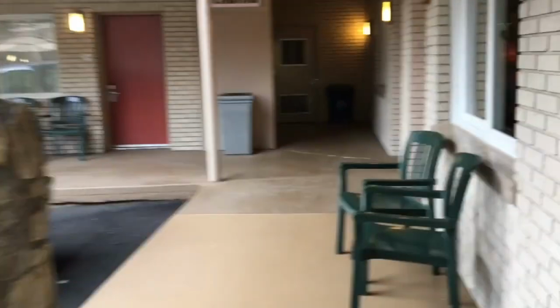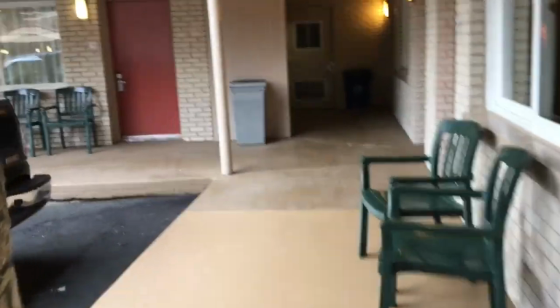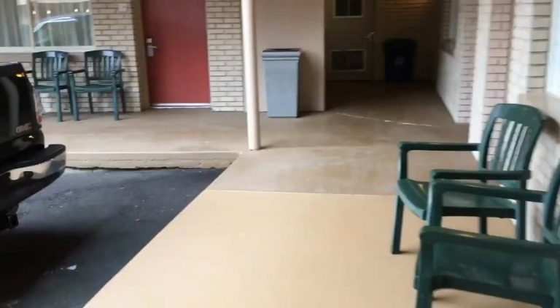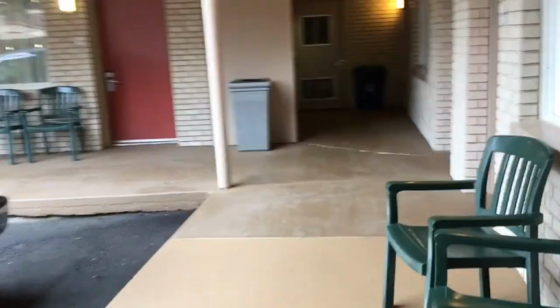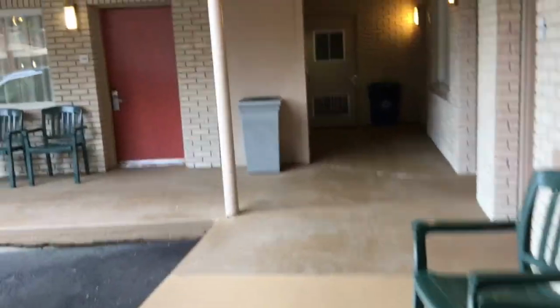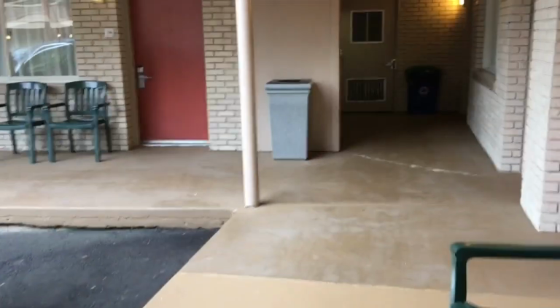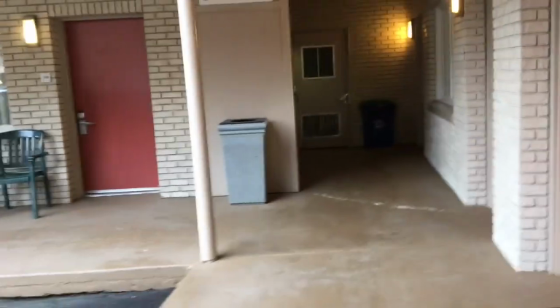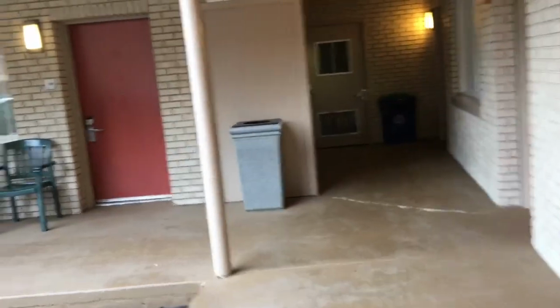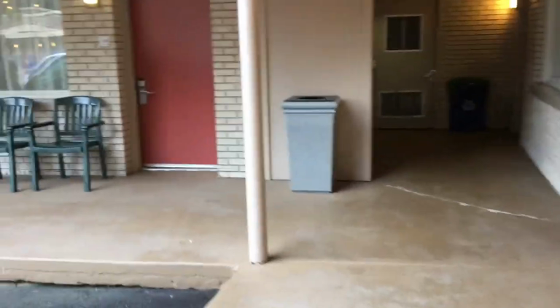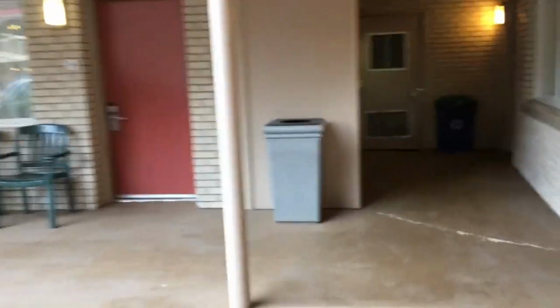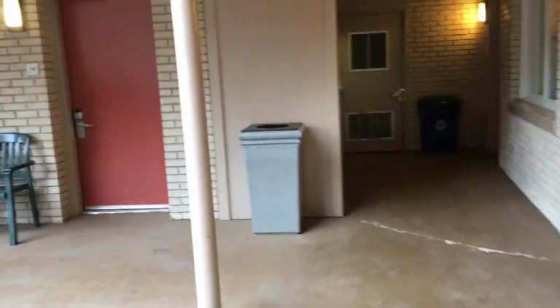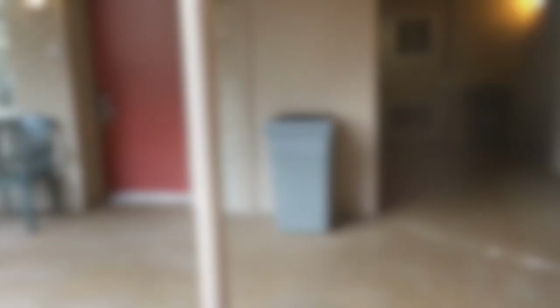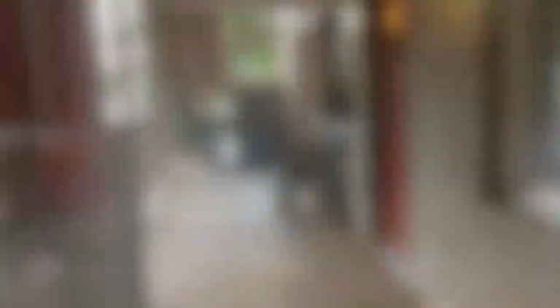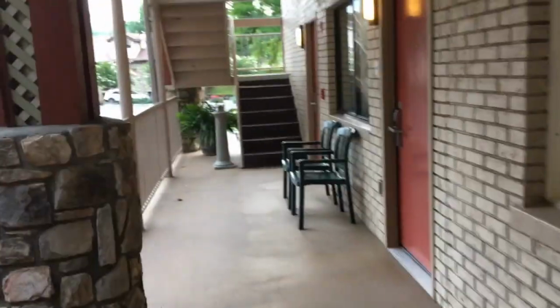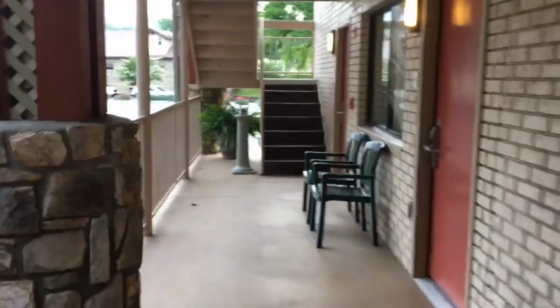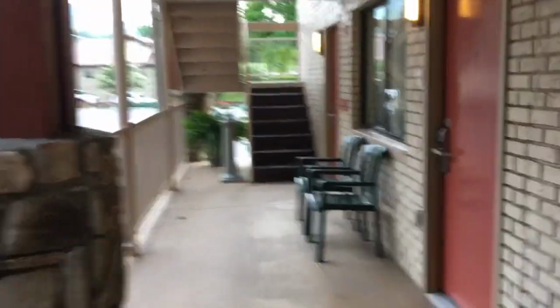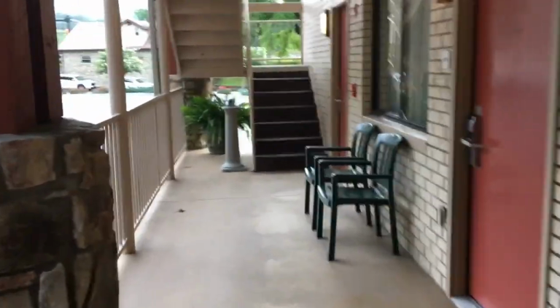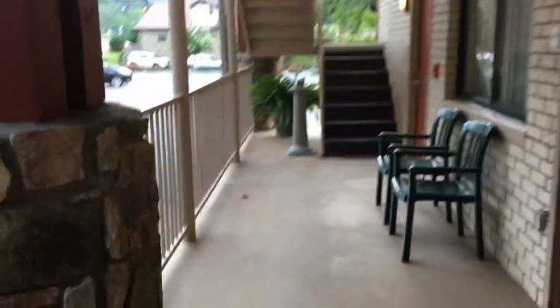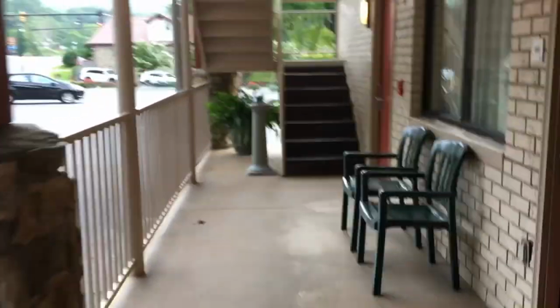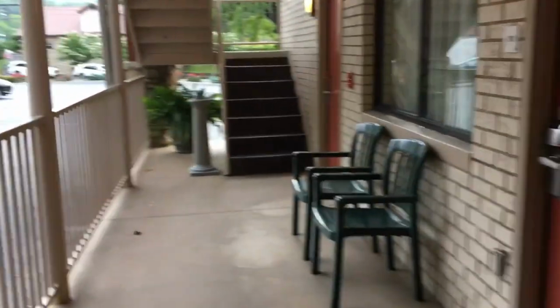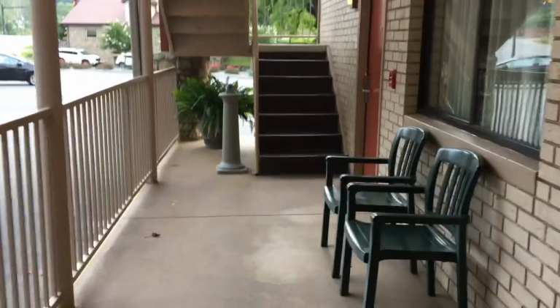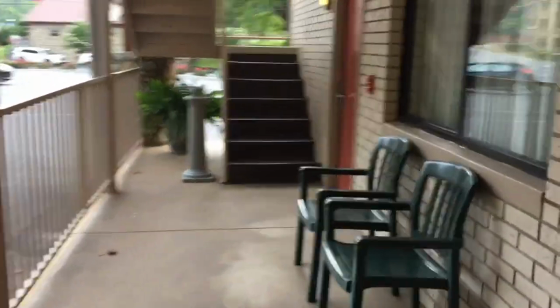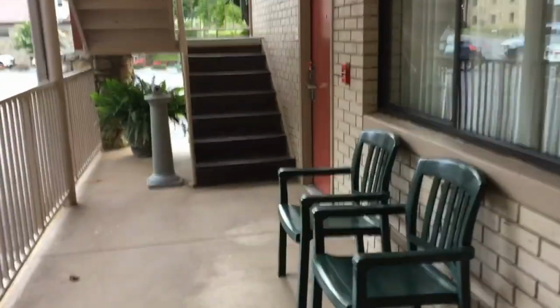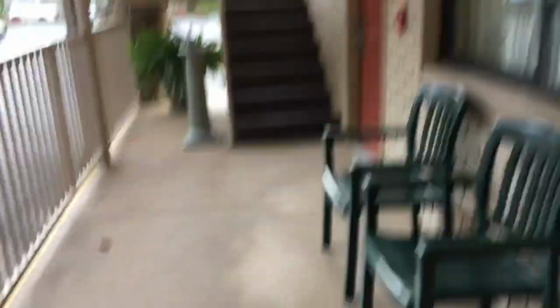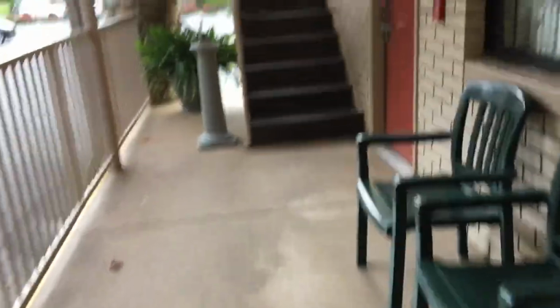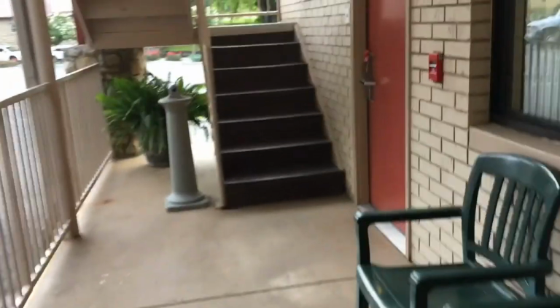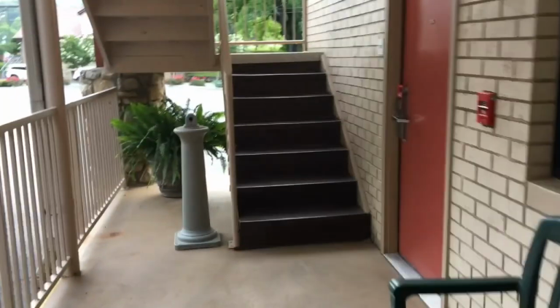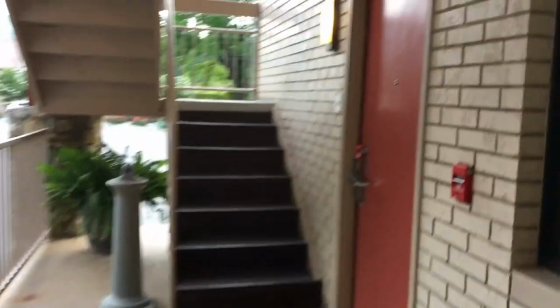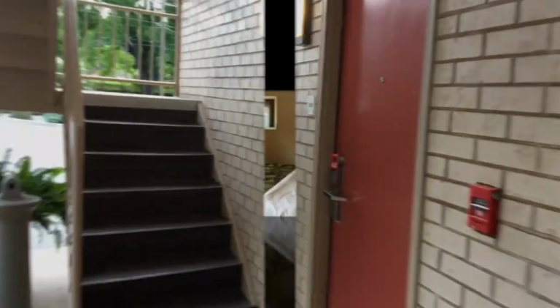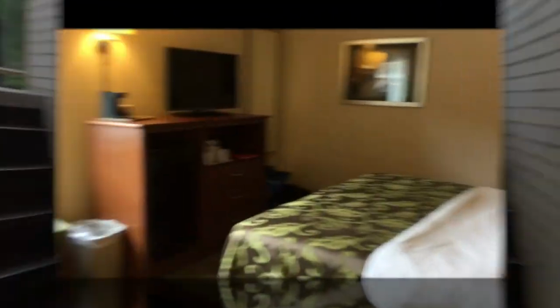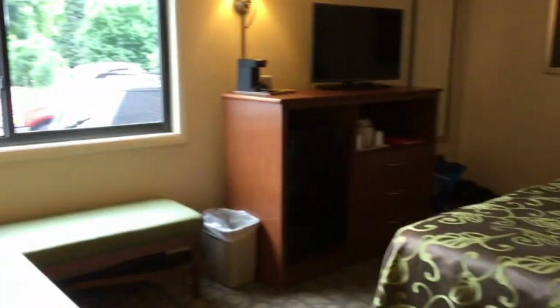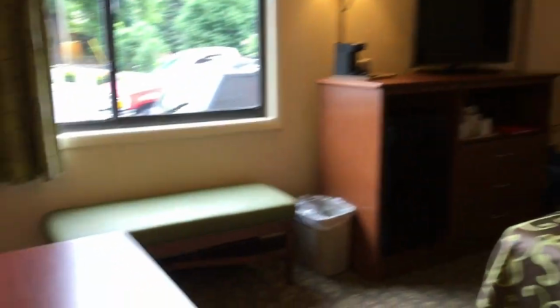We had a room on the end, which I would recommend, because as you'll see the window is to the side and you get a little bit nicer view than just out of the front, as the other rooms have.